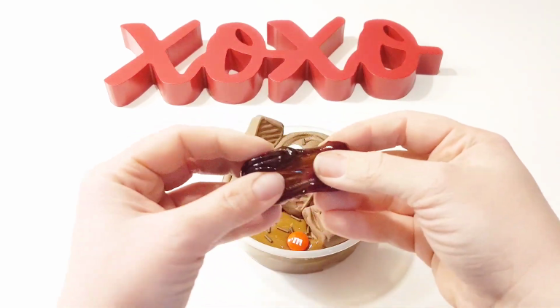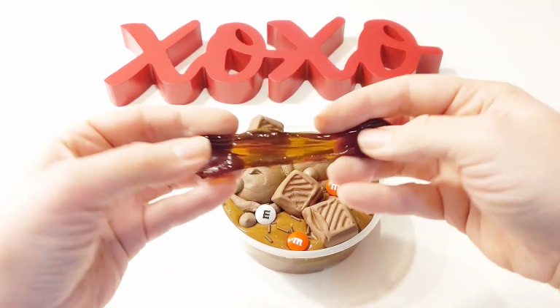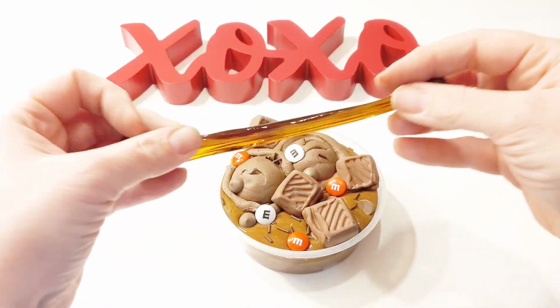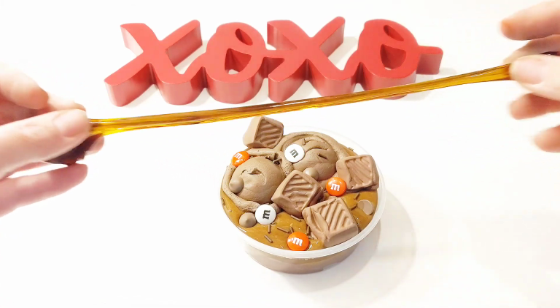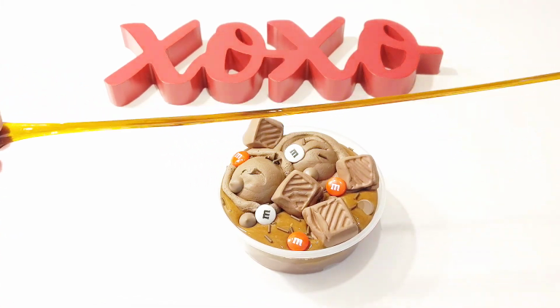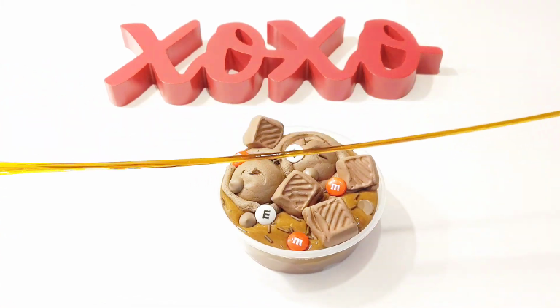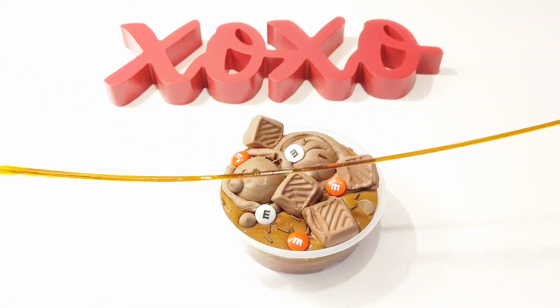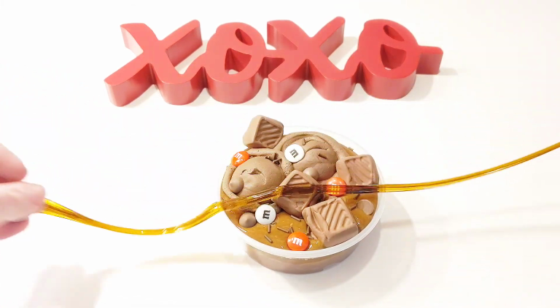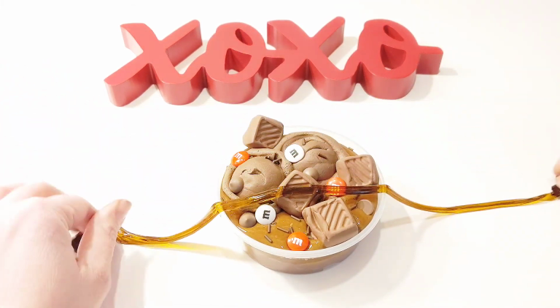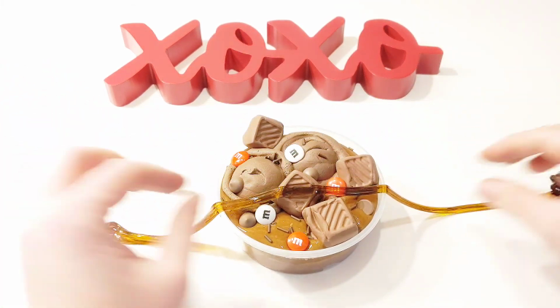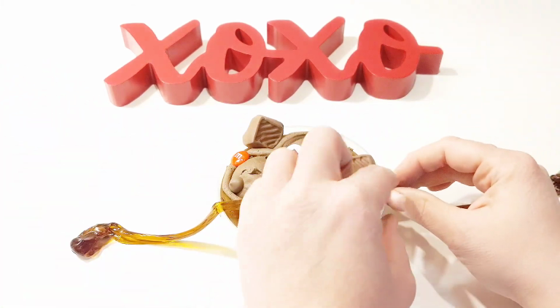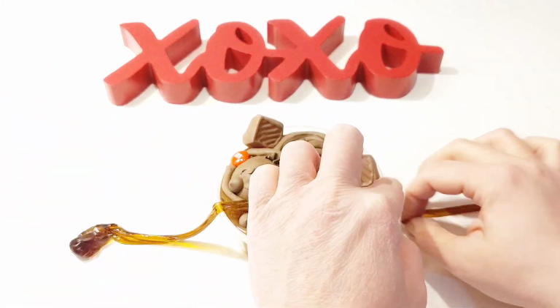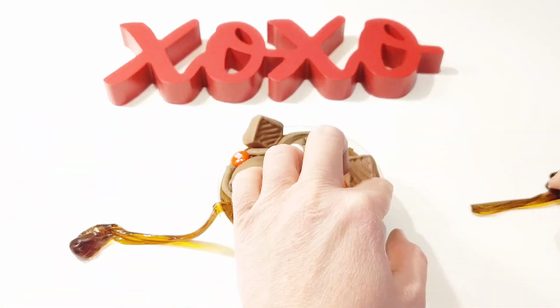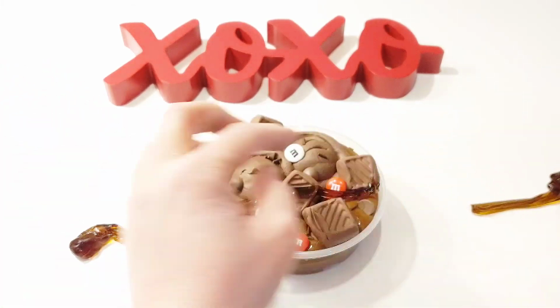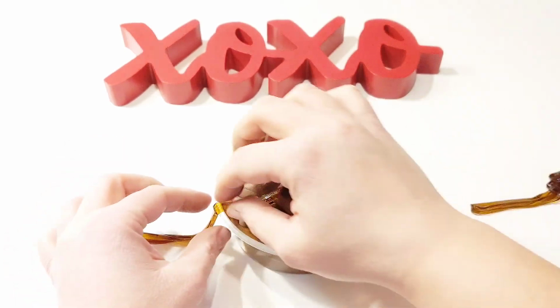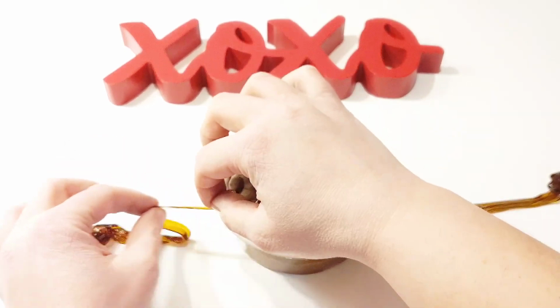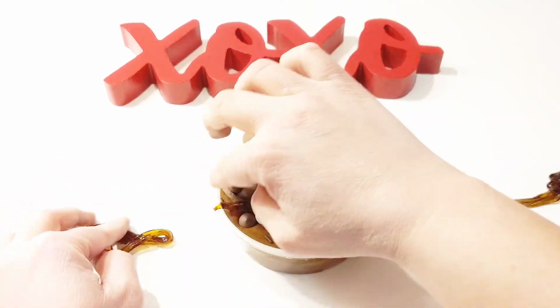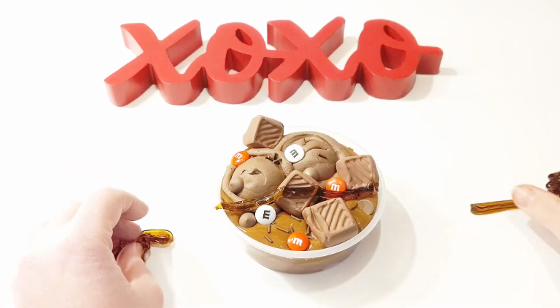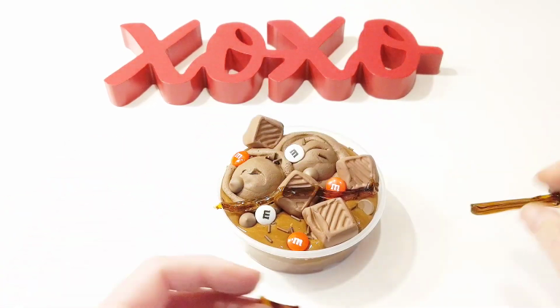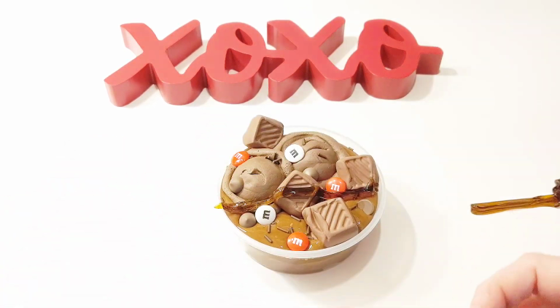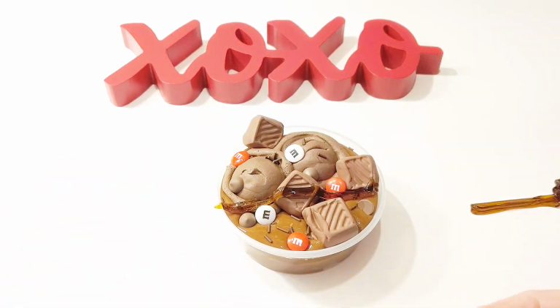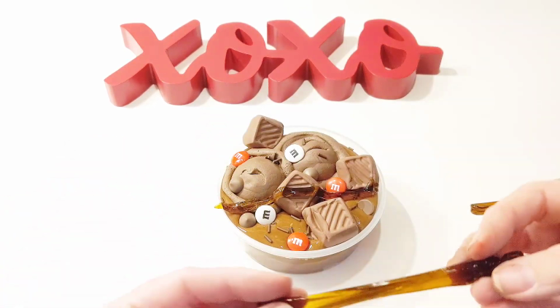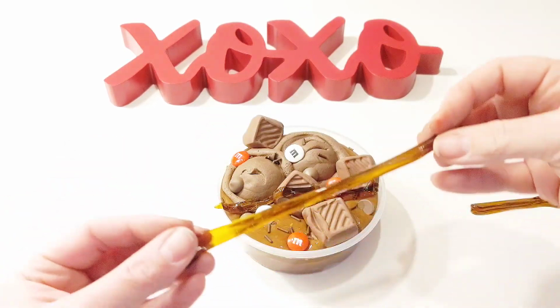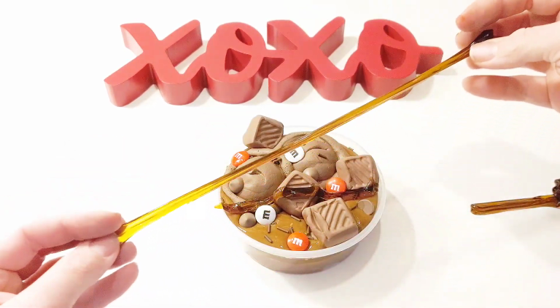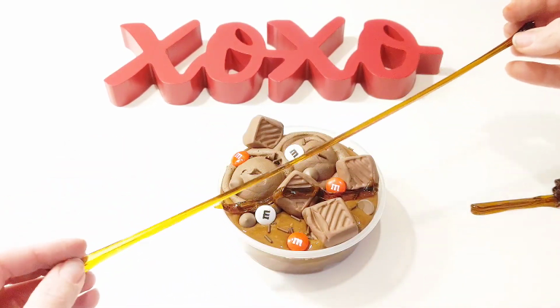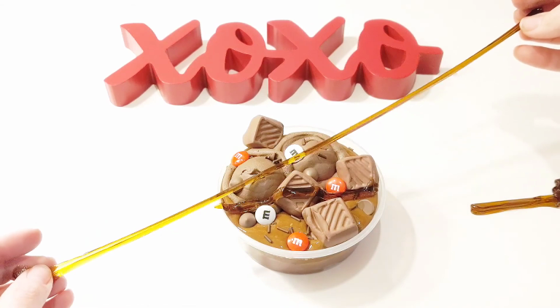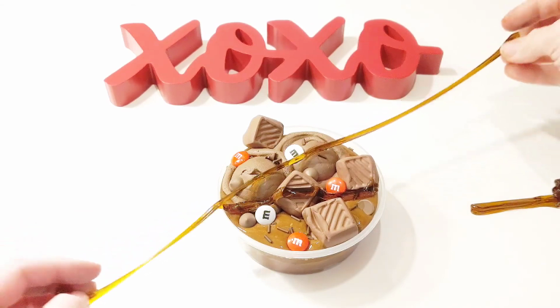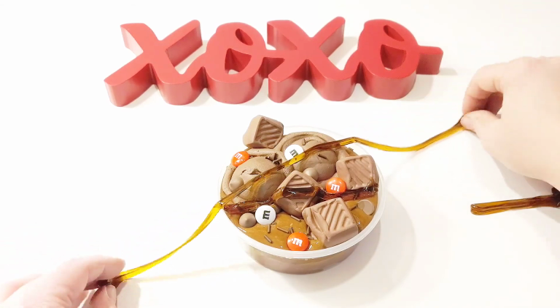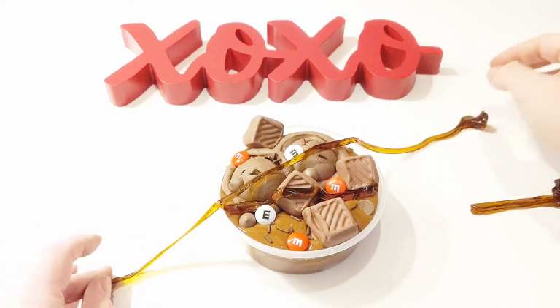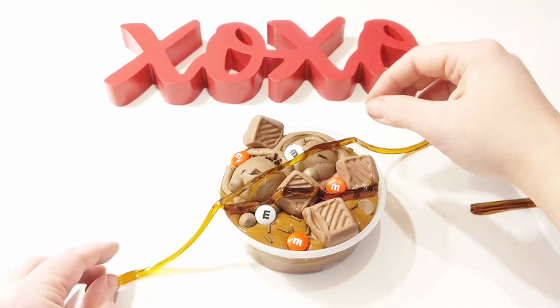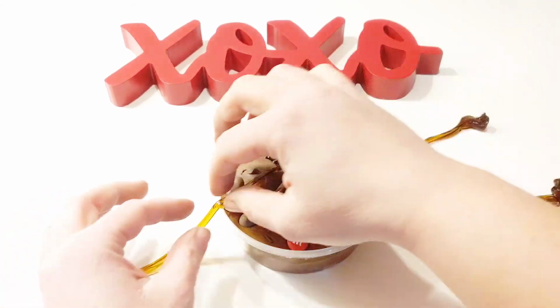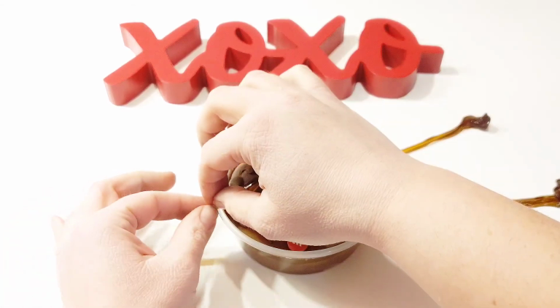Our final step is to add a chocolate drizzle with some of the clear chocolate slime we made at the start of the video. To do this, we stretch the clear slime over the bowl and lay it down. Then we break off the slime at the edge of the bowl and lay the slime end so it looks like a chocolate drizzle done at a bakery.